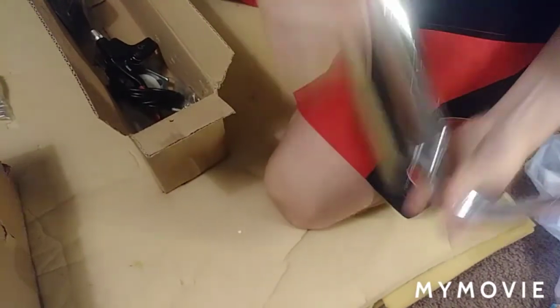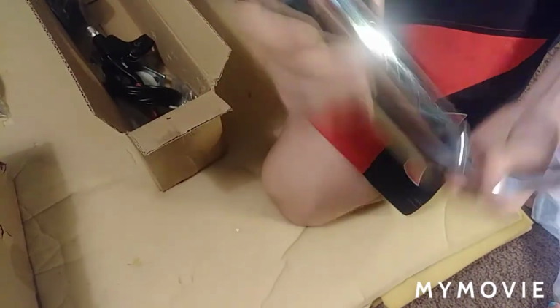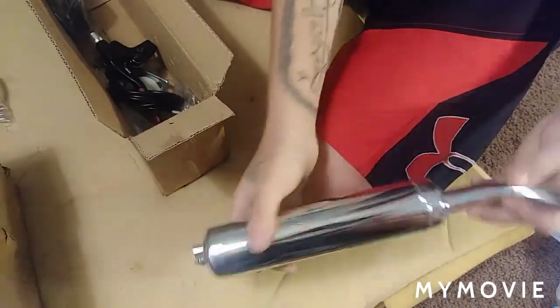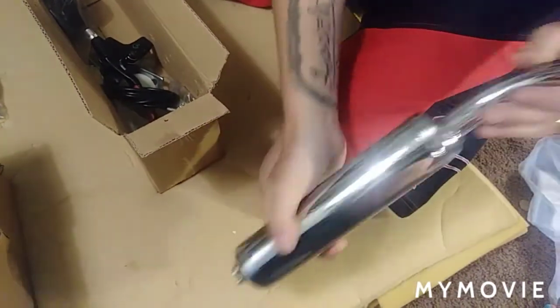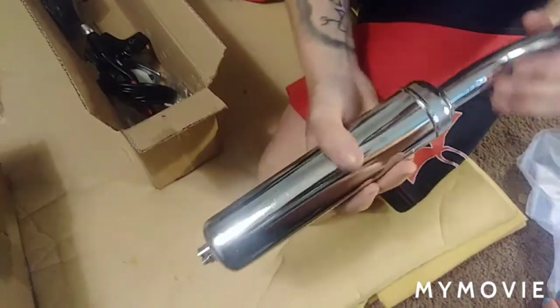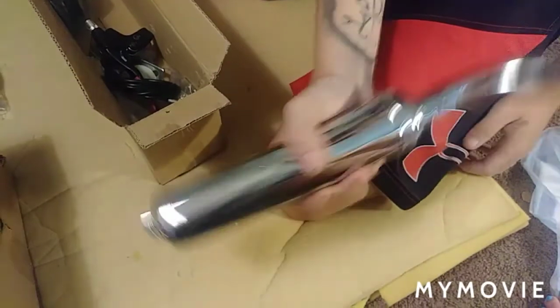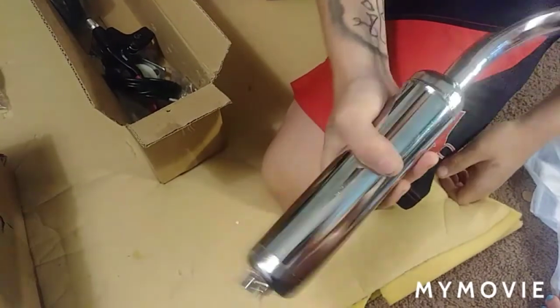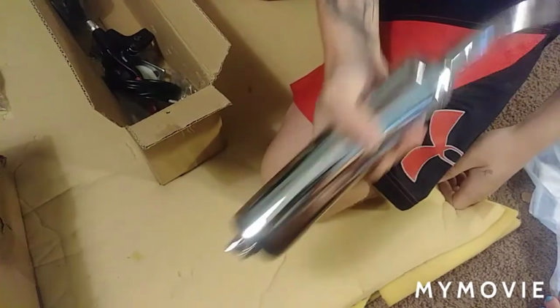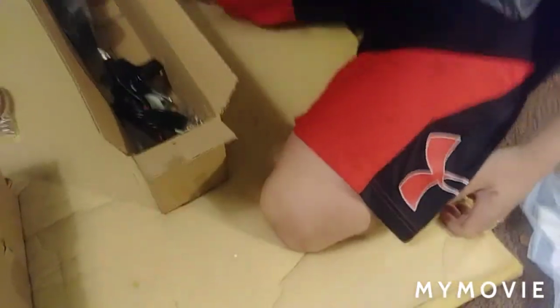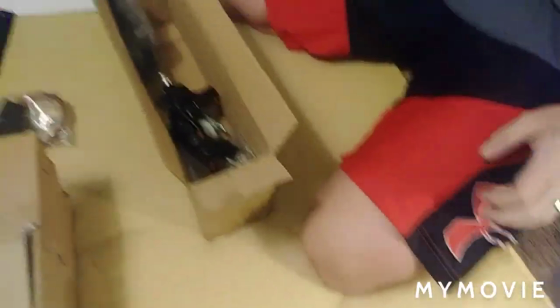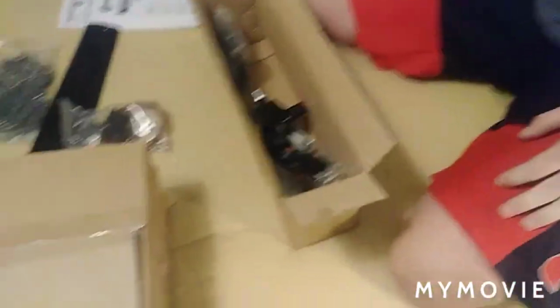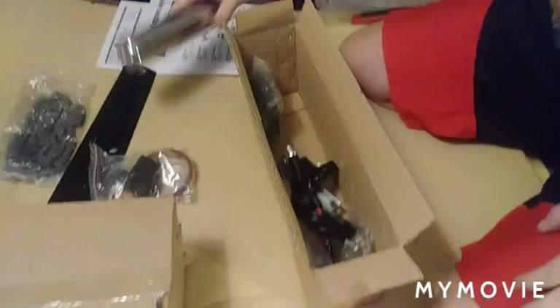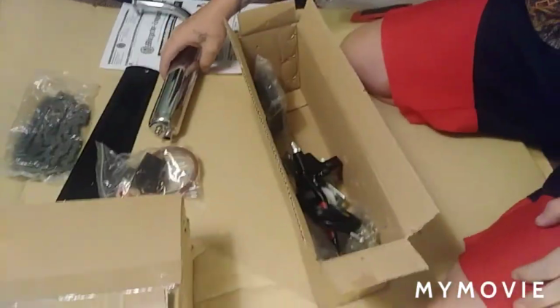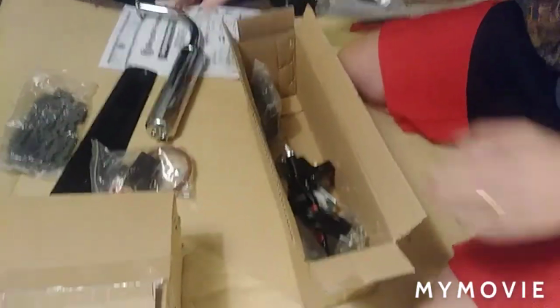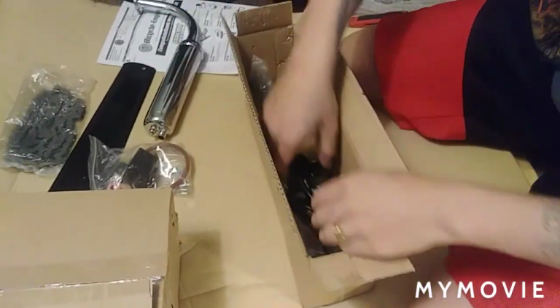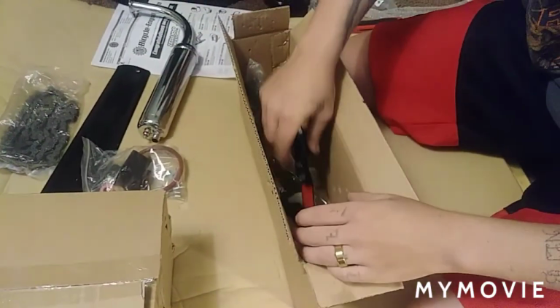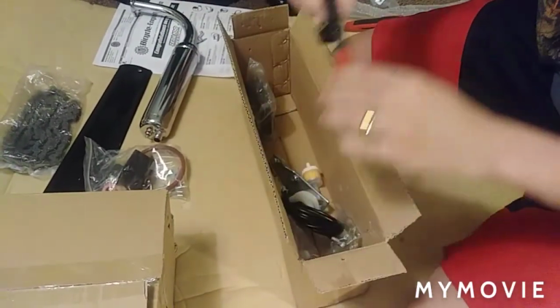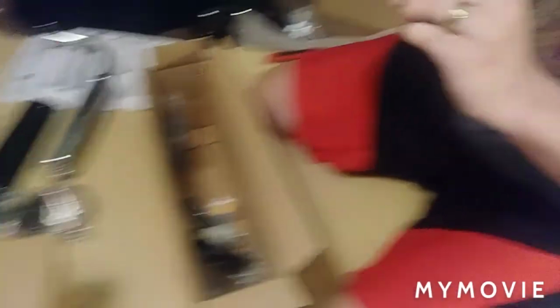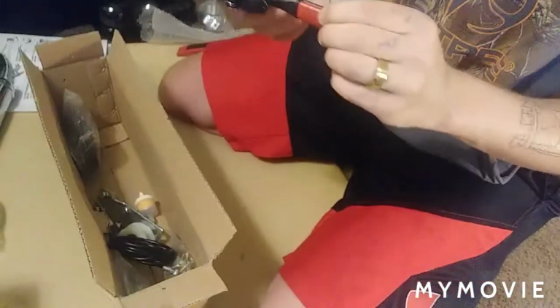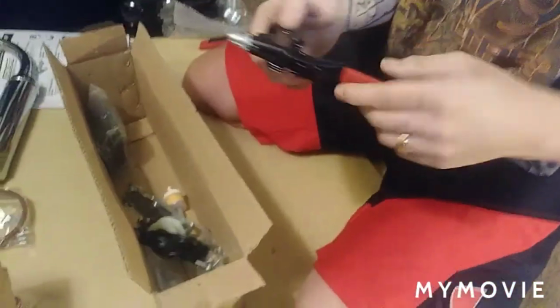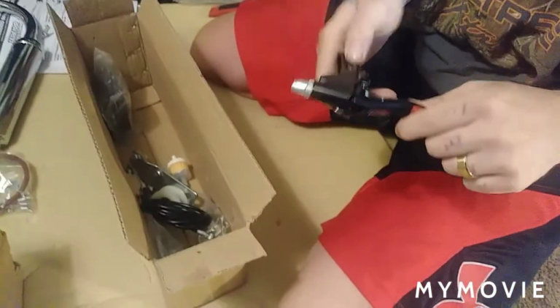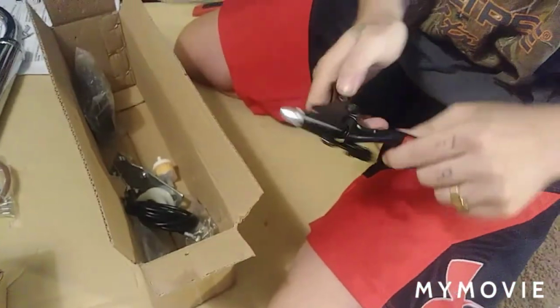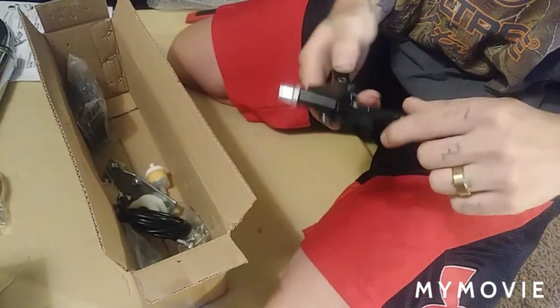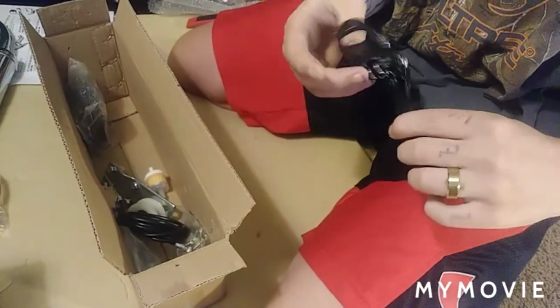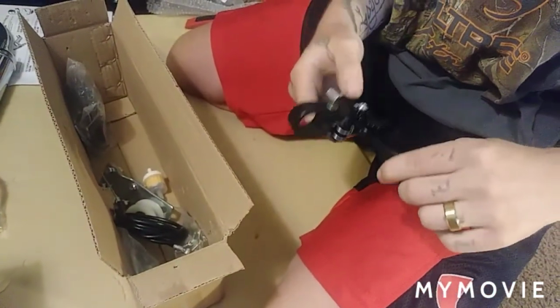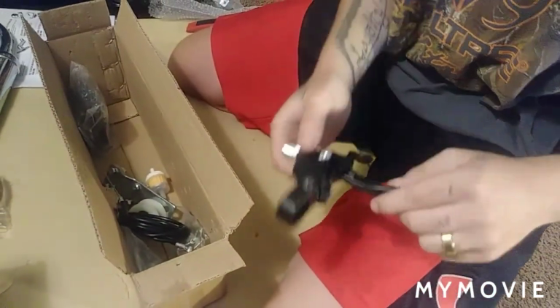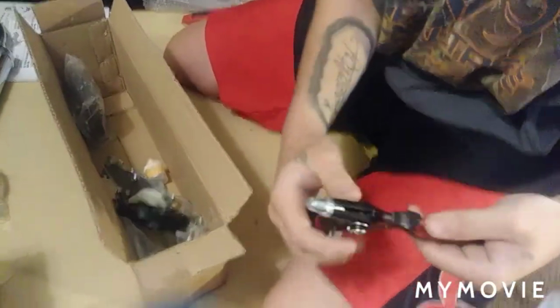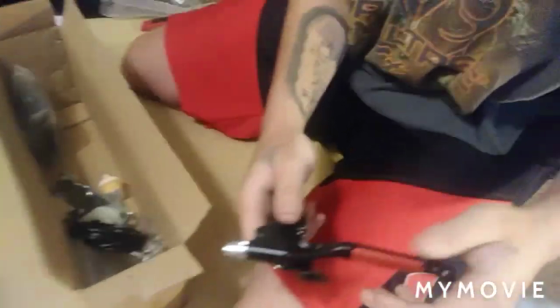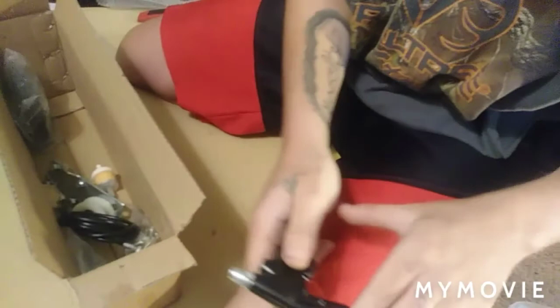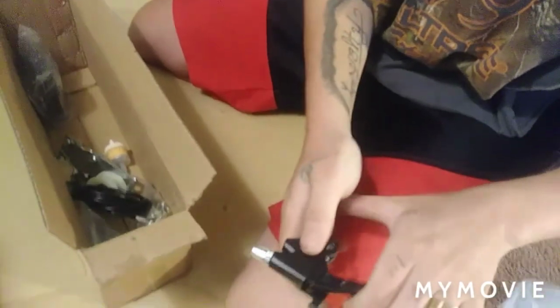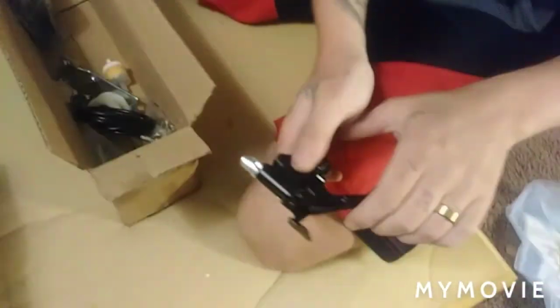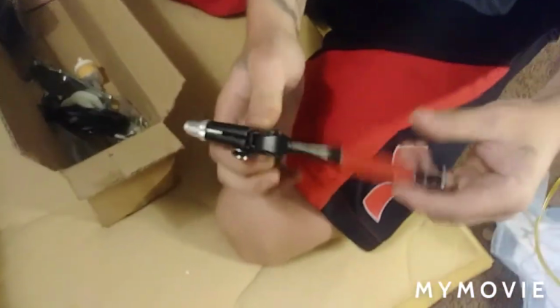No burrs on the inside. I don't hear anything rattling around. Ooh, I like this. Clutch lever — nice clutch lever.